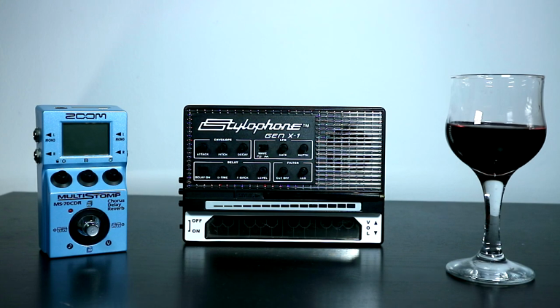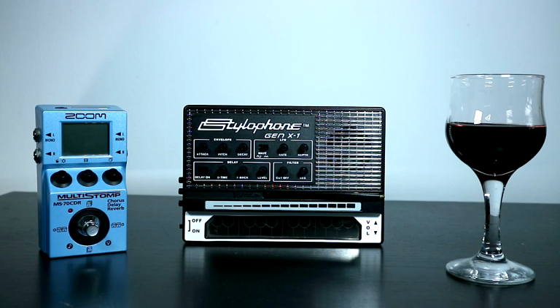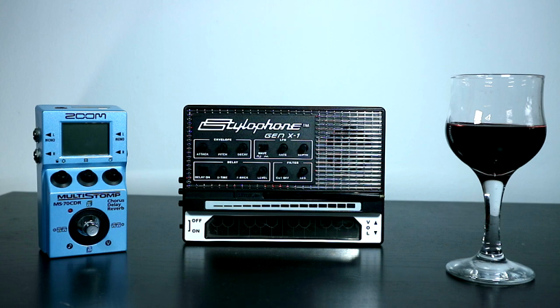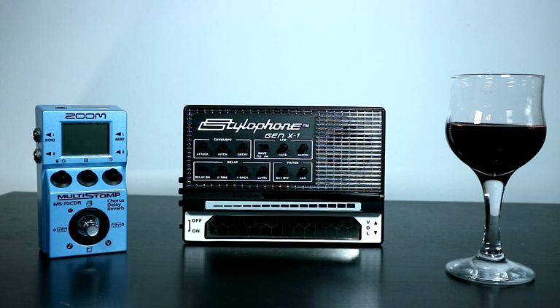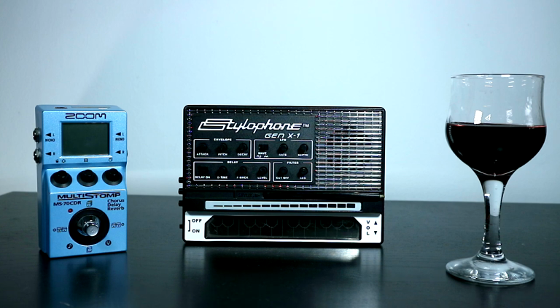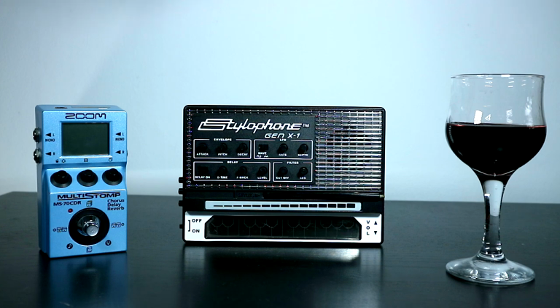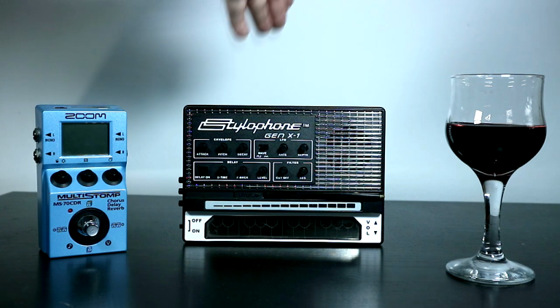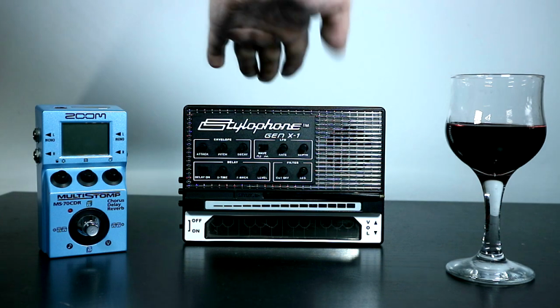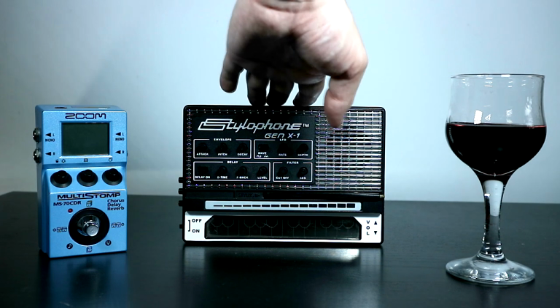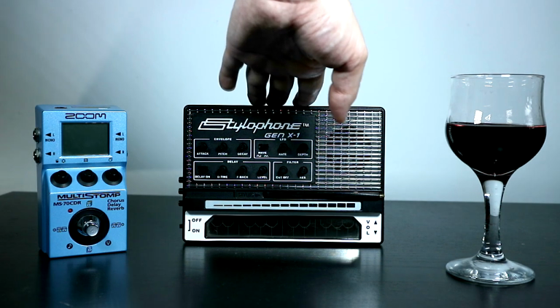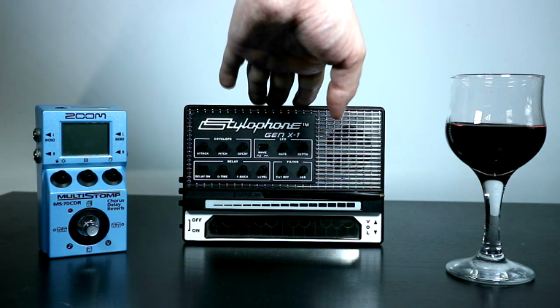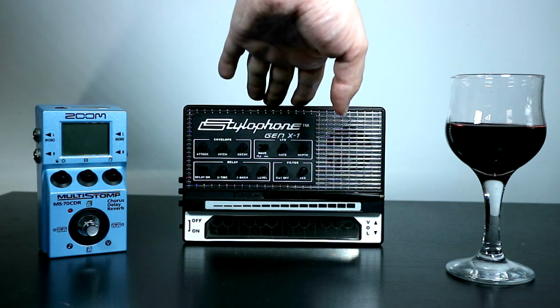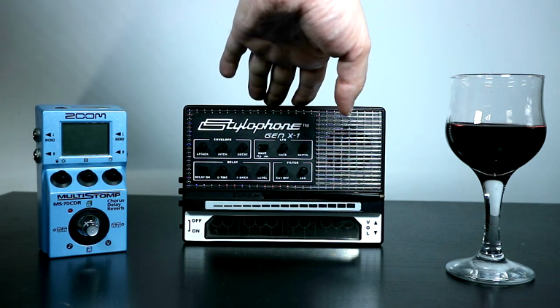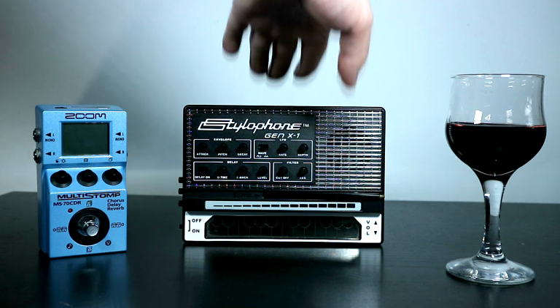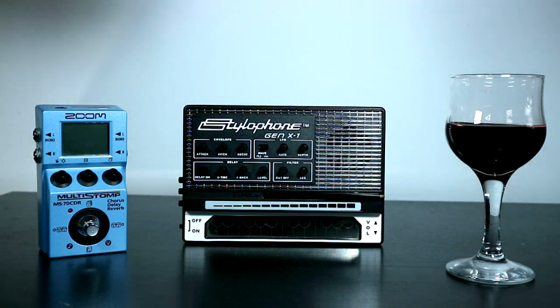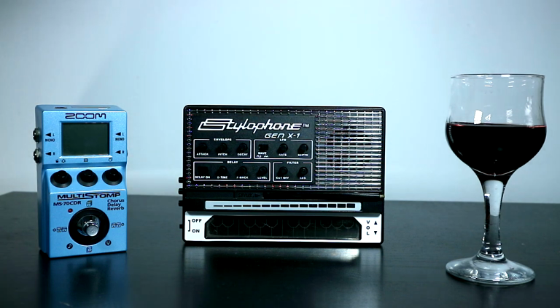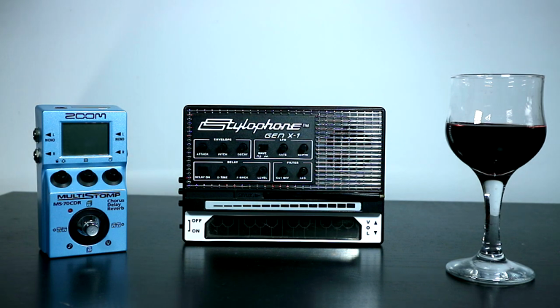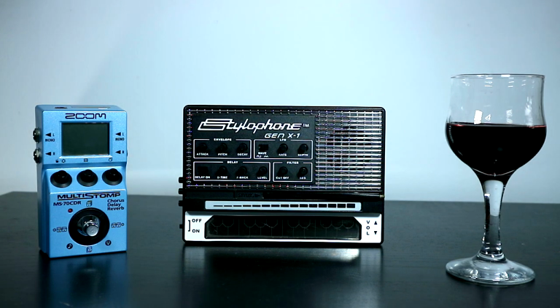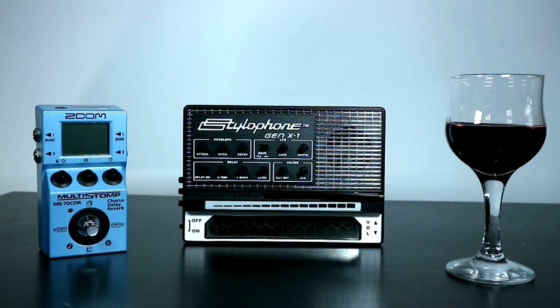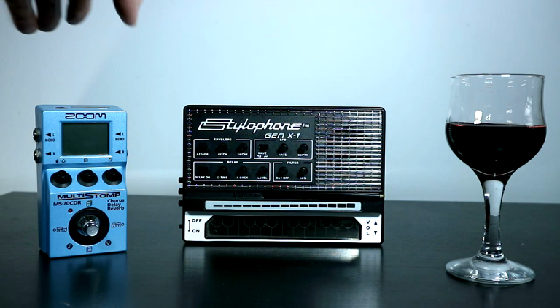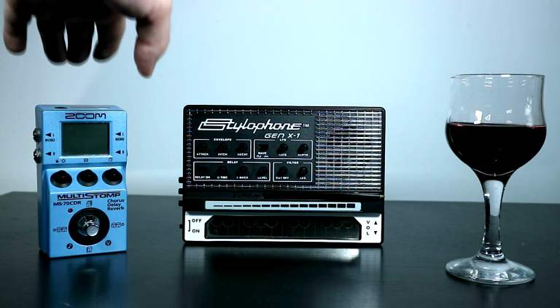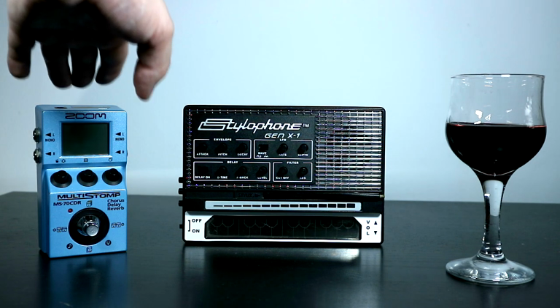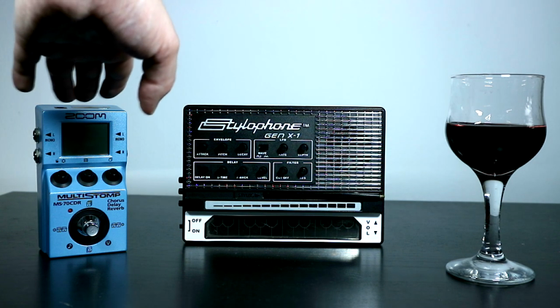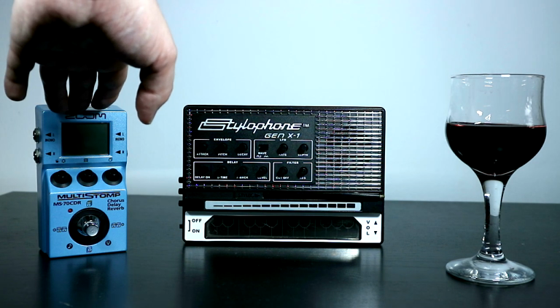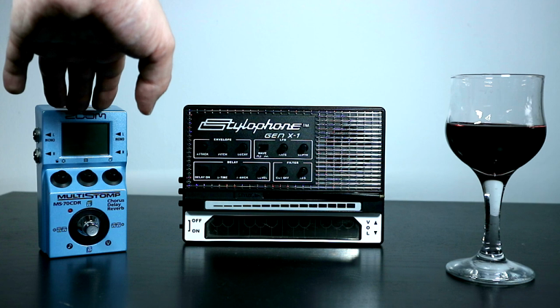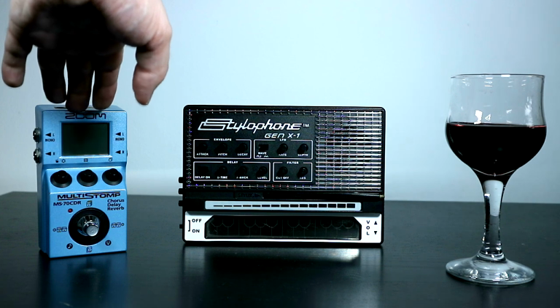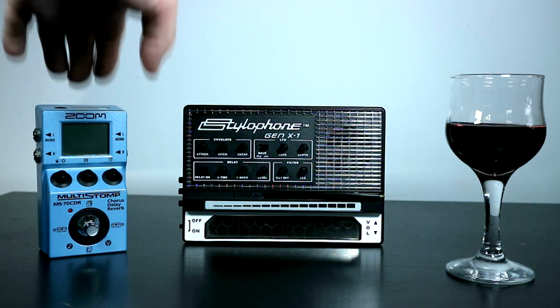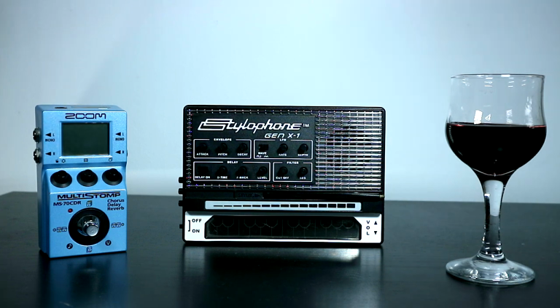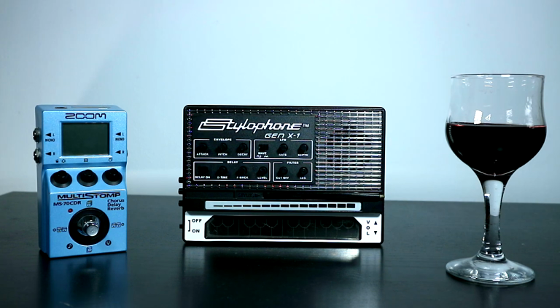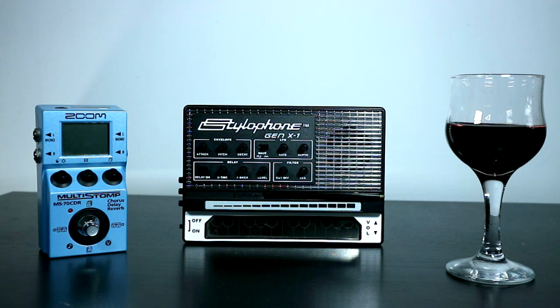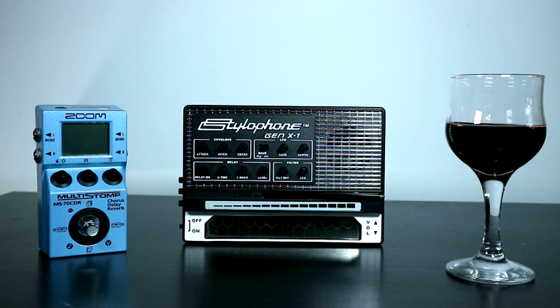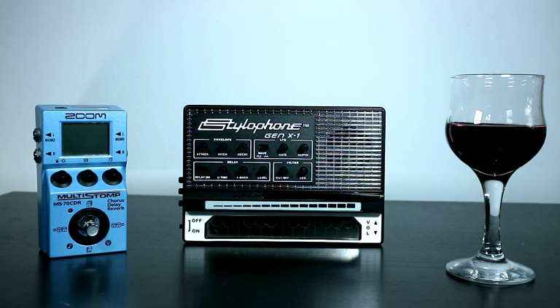The synth that I will be using today is the diminutive, quirky, and characterful Stylophone Gen X1, and I'll be choosing my effects from the tasting menu available on the ever-popular Zoom Multistomp MS70 CDR.